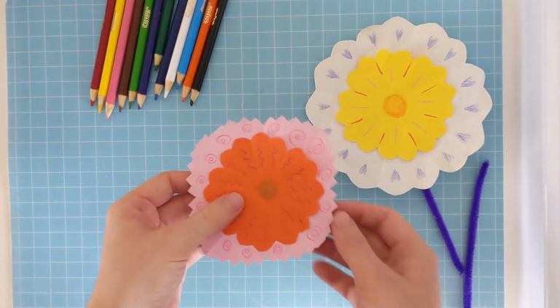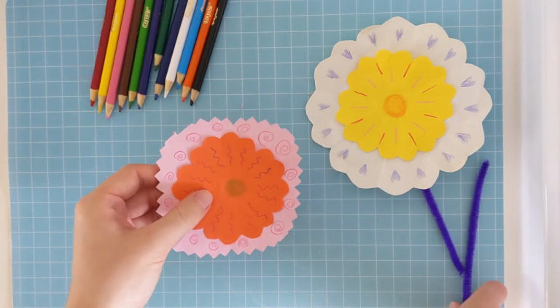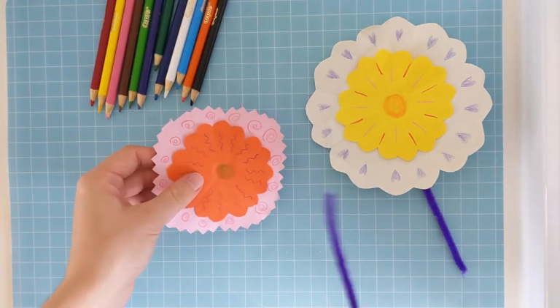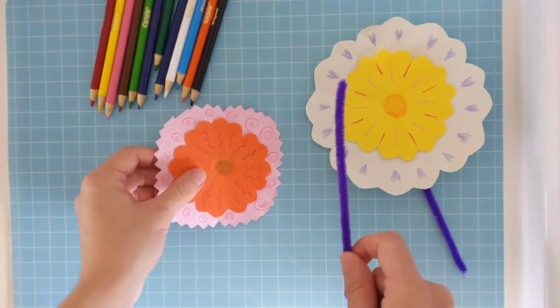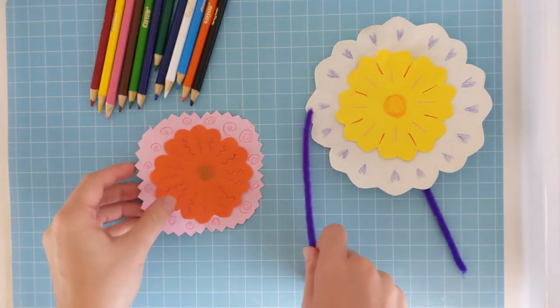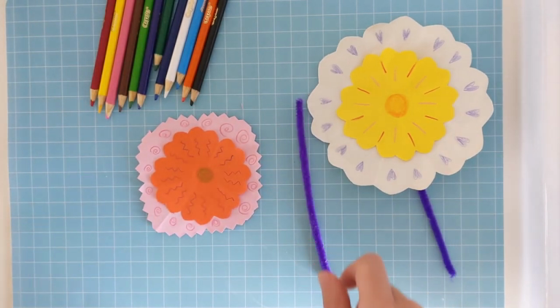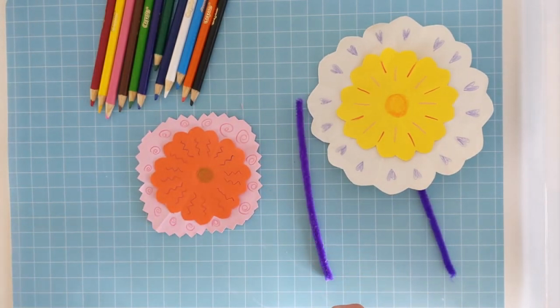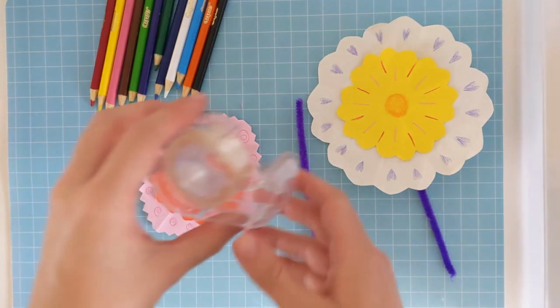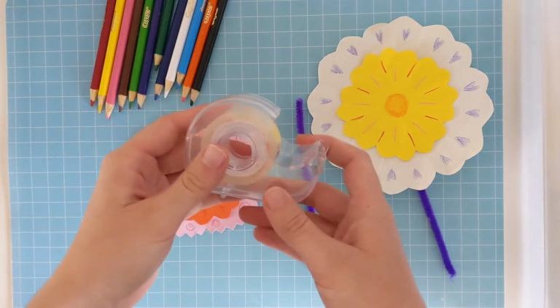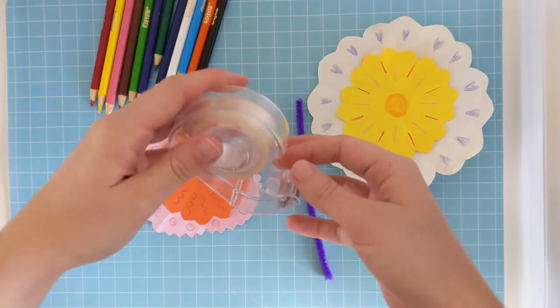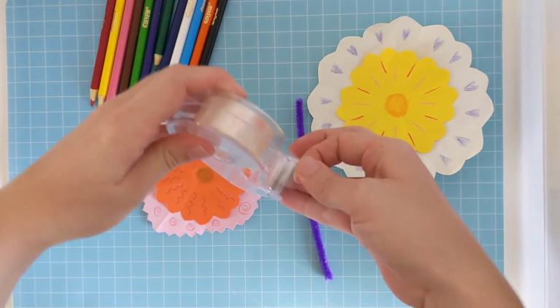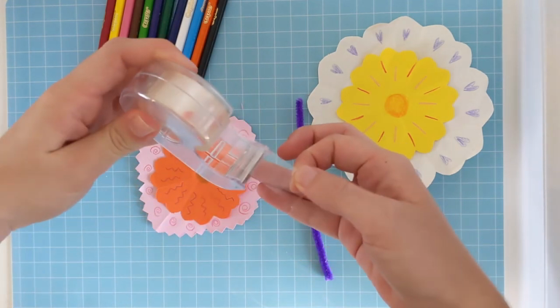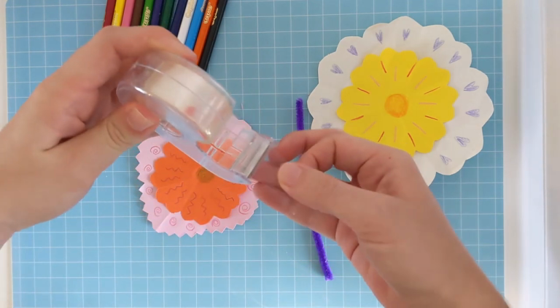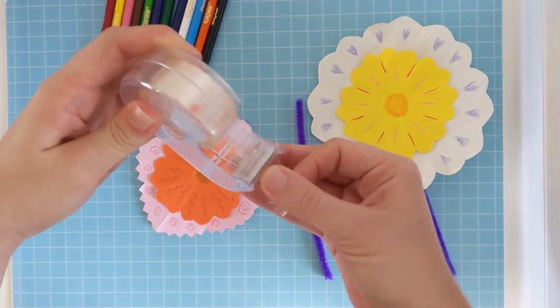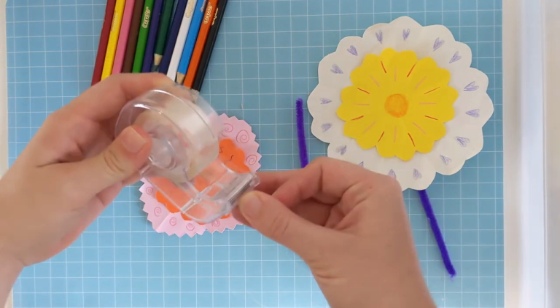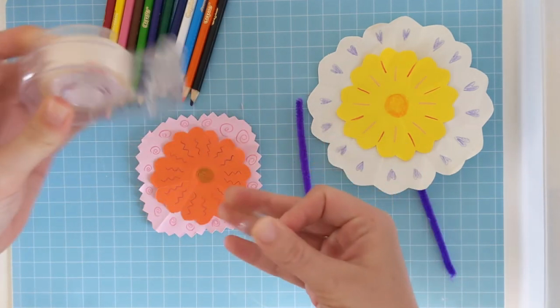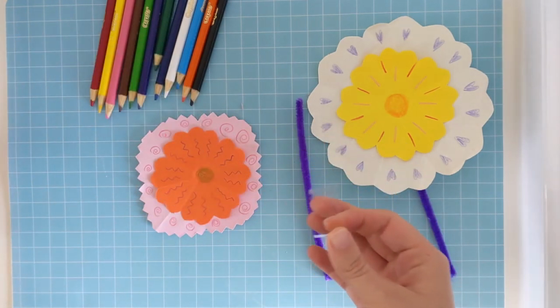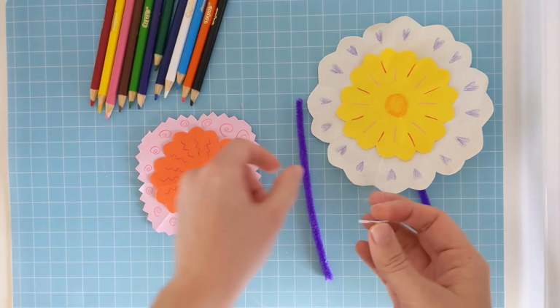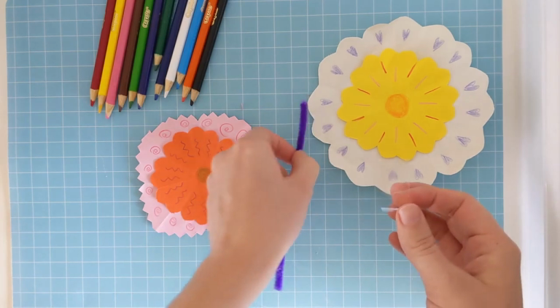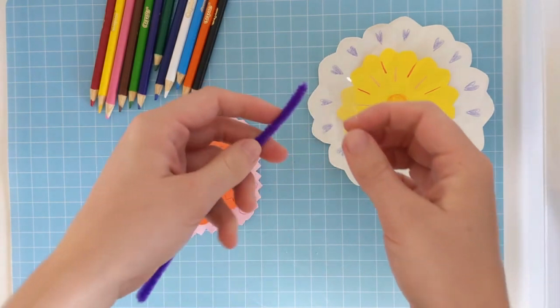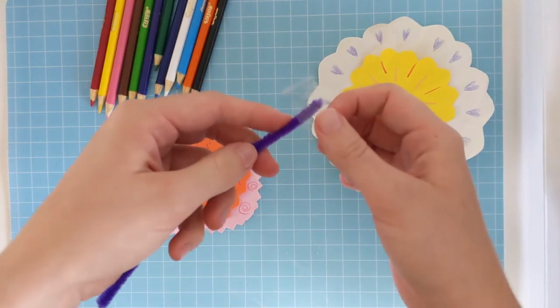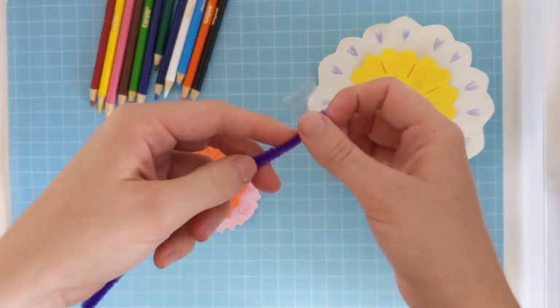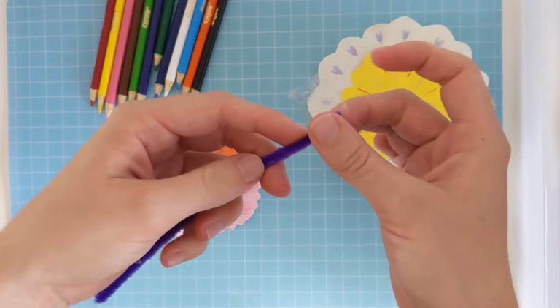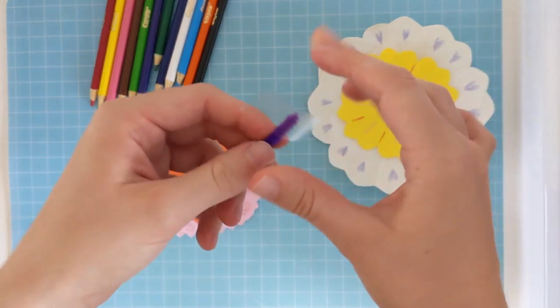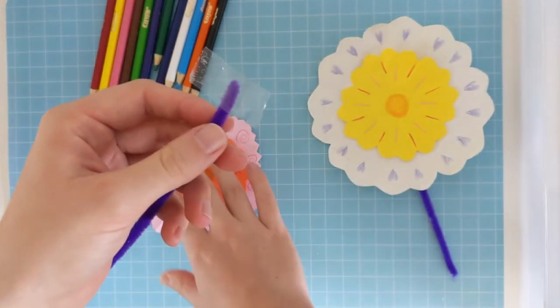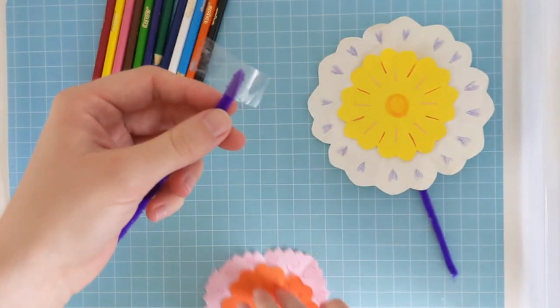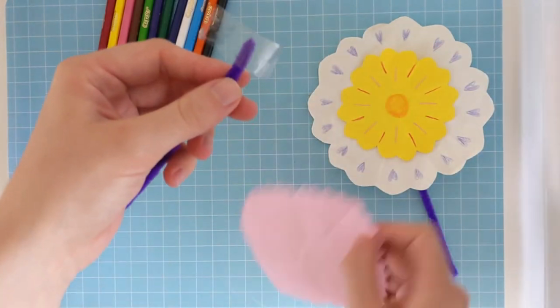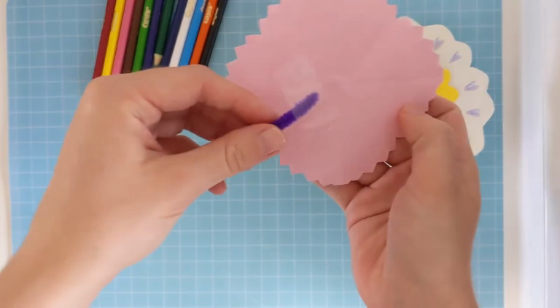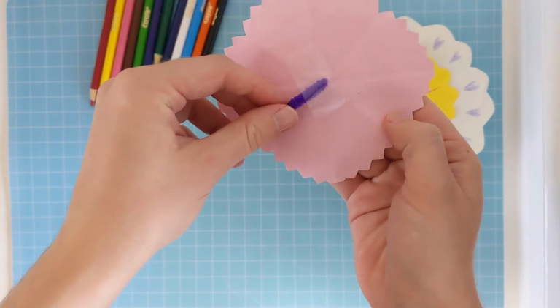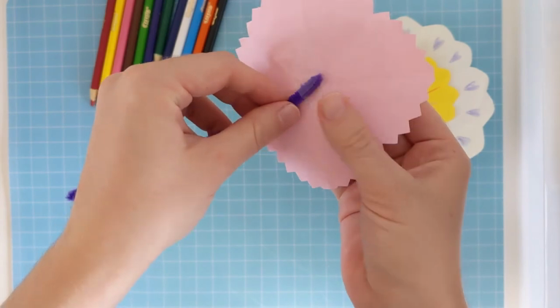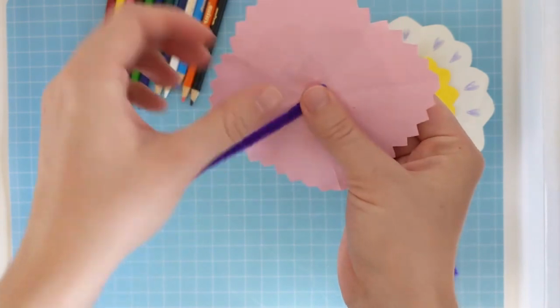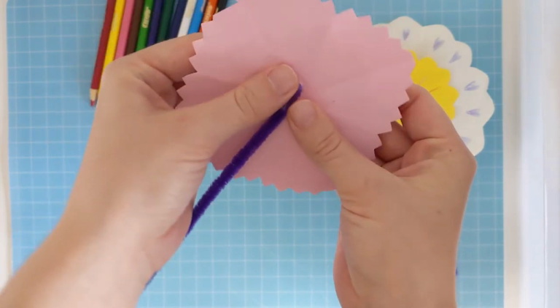And now we have to give our flower a stem. So get some sticky tape, you don't need a lot. Put it over the top of your stem and stick it to the back of your flower.